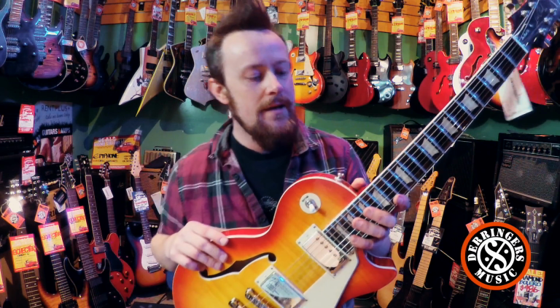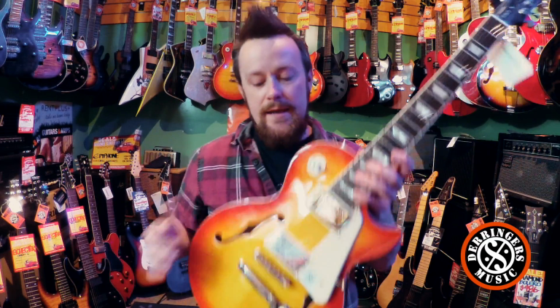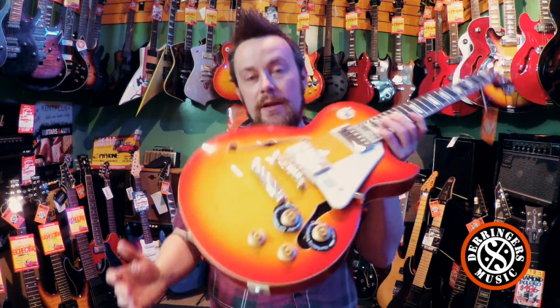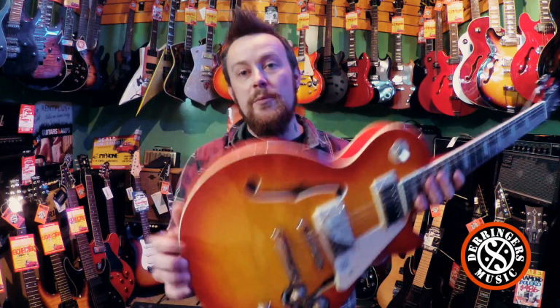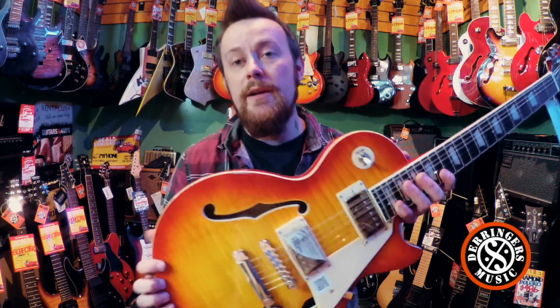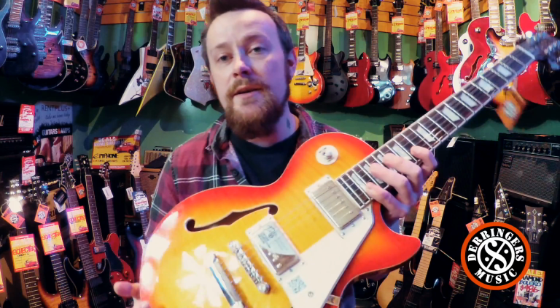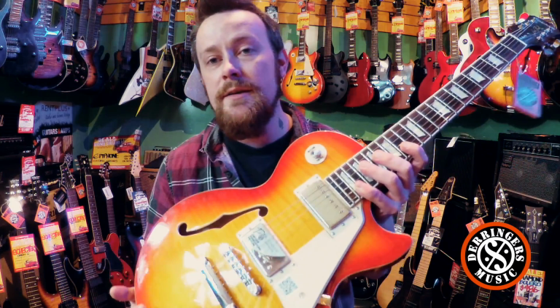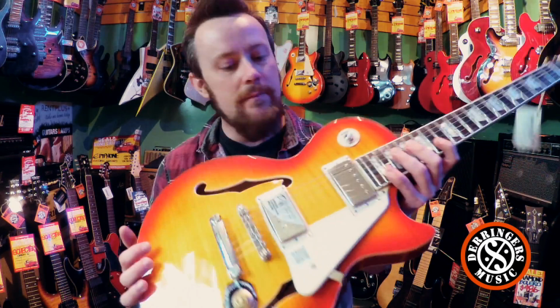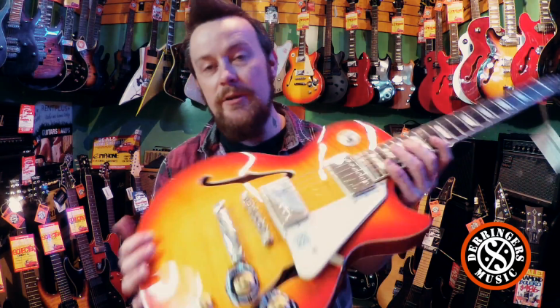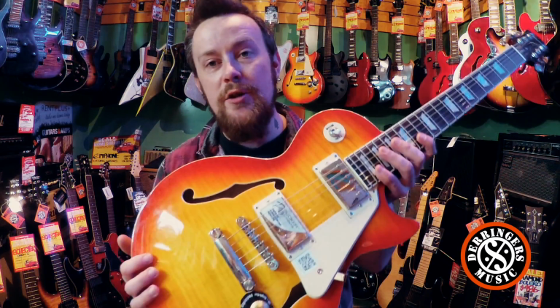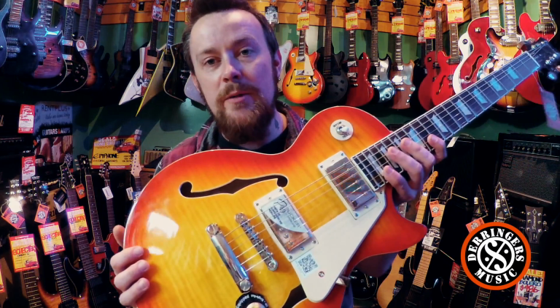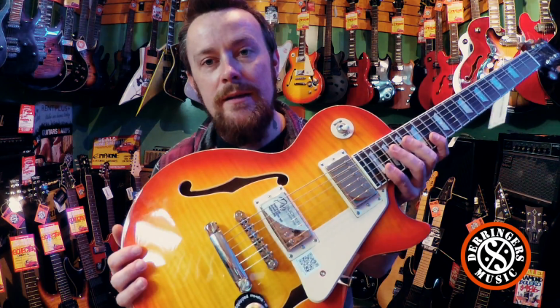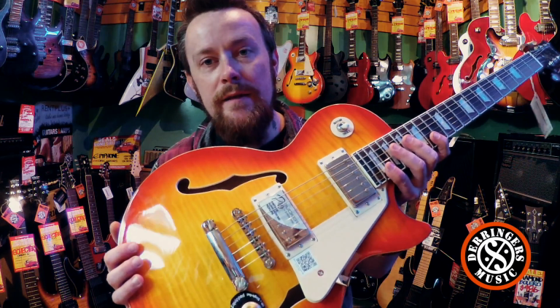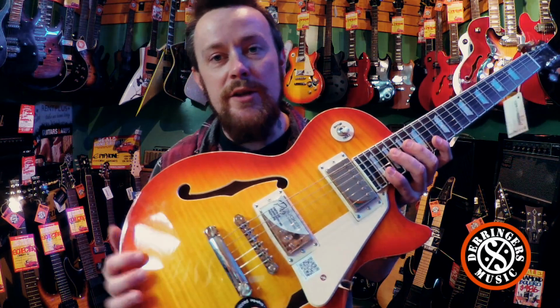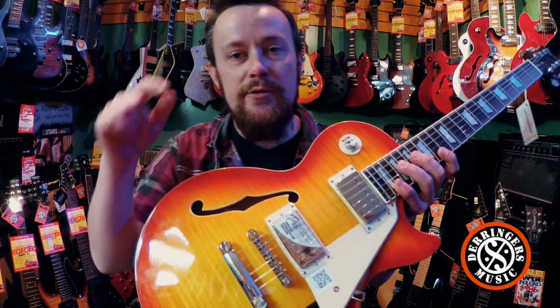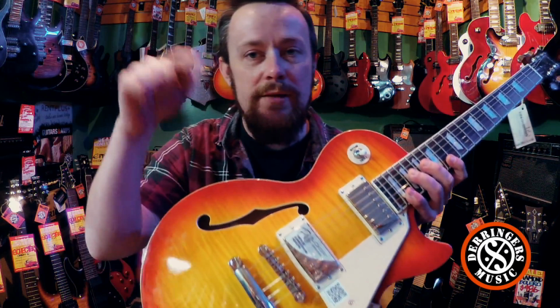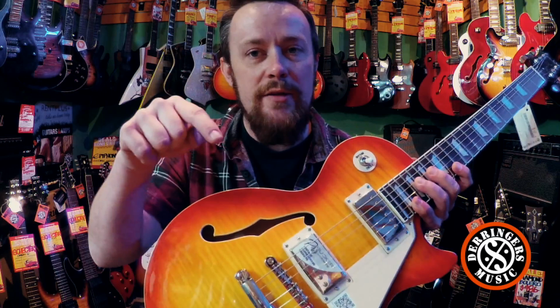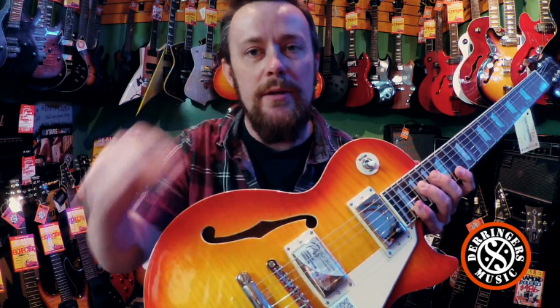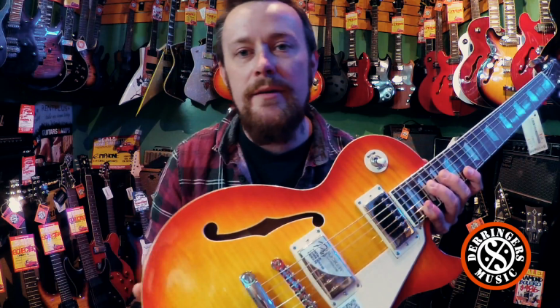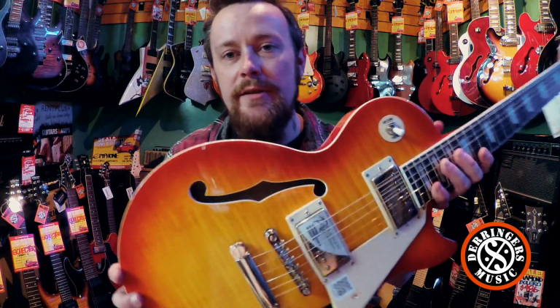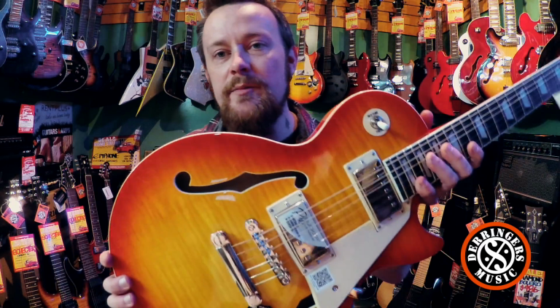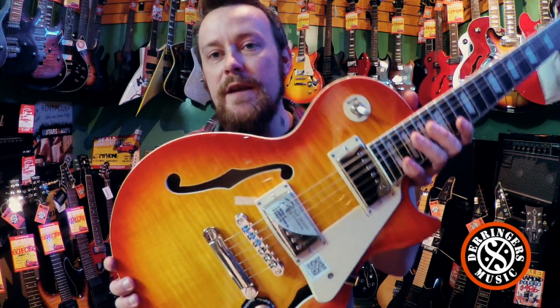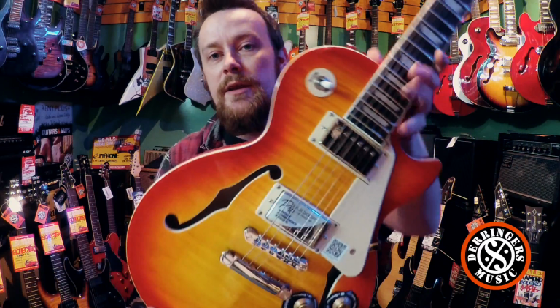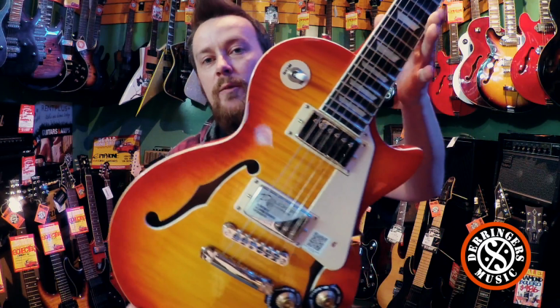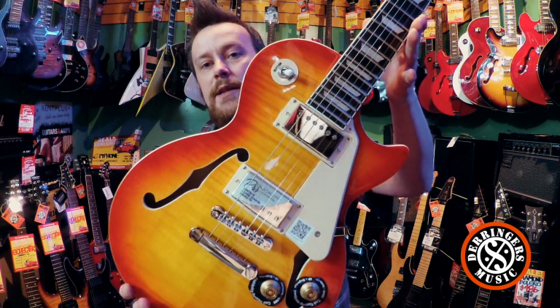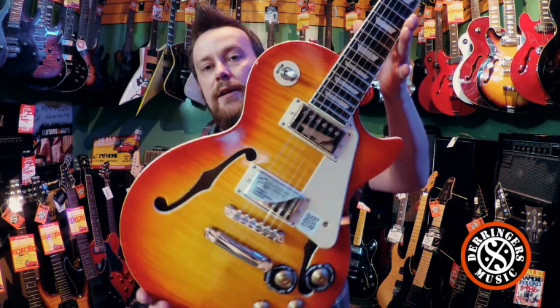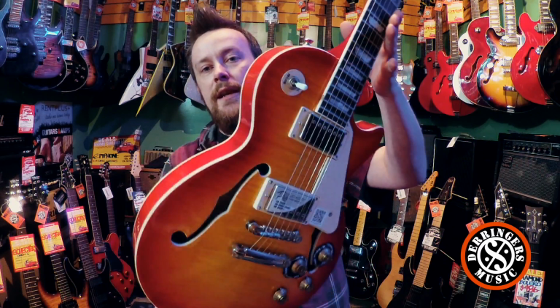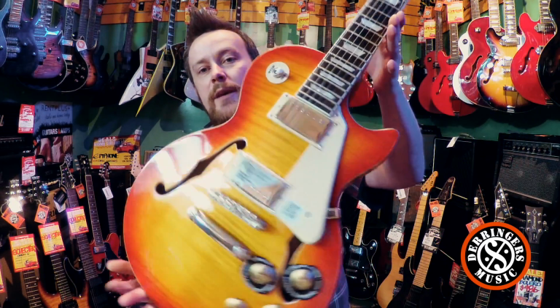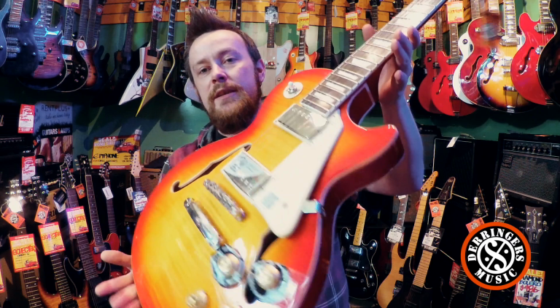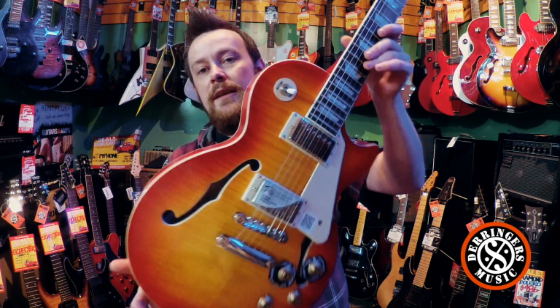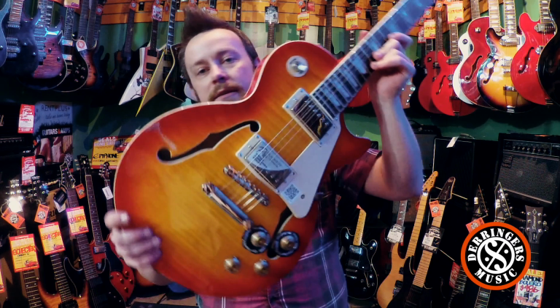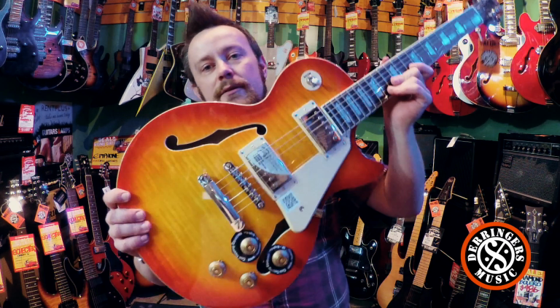If you want to come and play one of these, come on down to the shop and have a play. Check out the link below for street pricing, and check out the Derringer's Music Facebook and web page for any information on these. These guys are awesome.